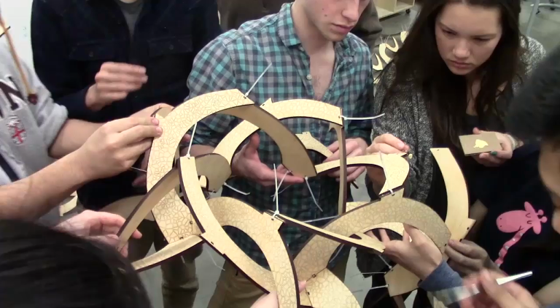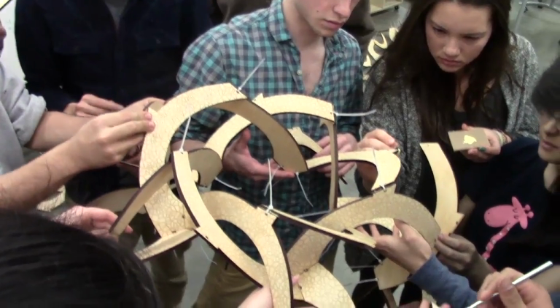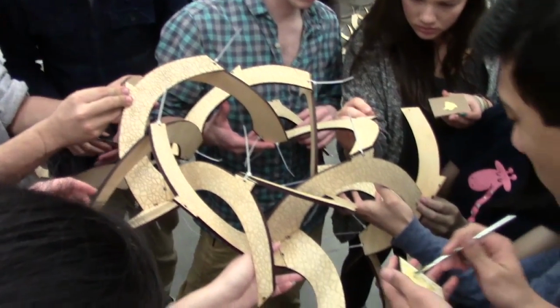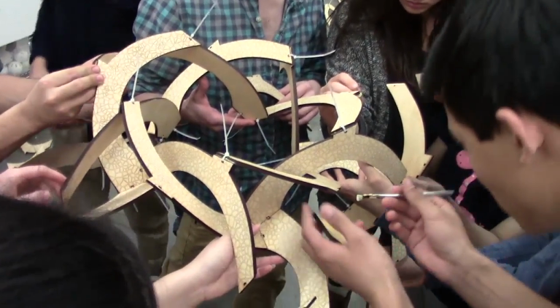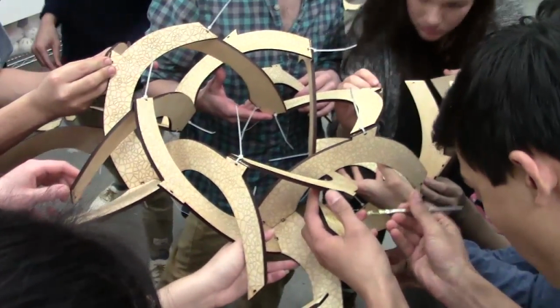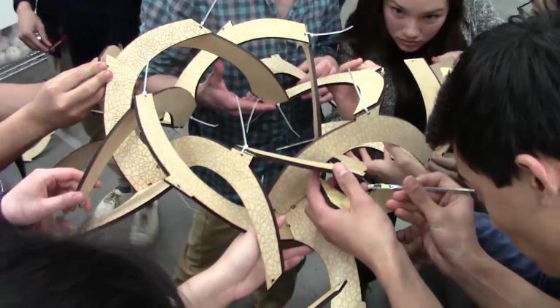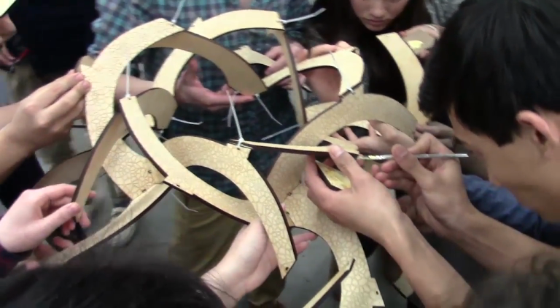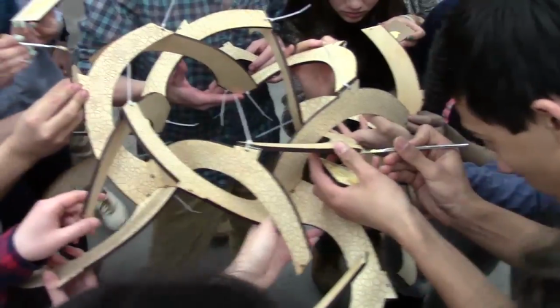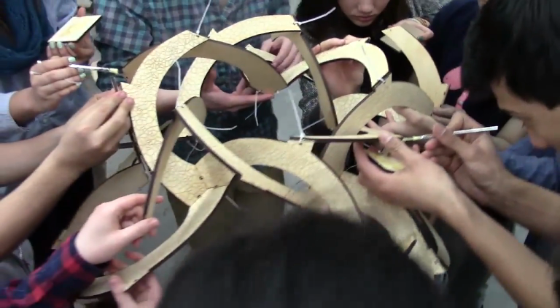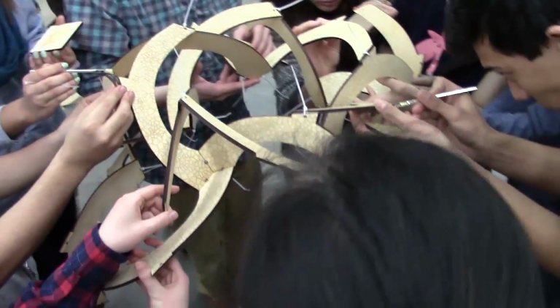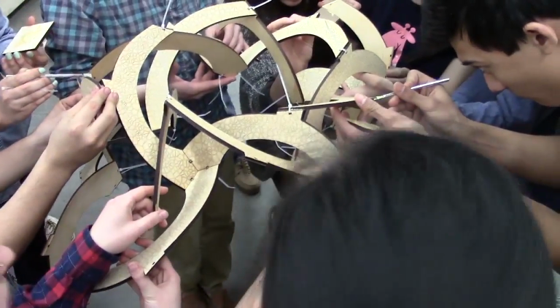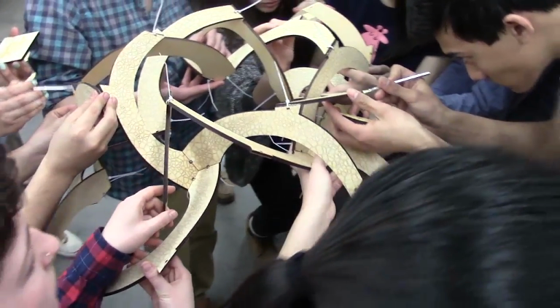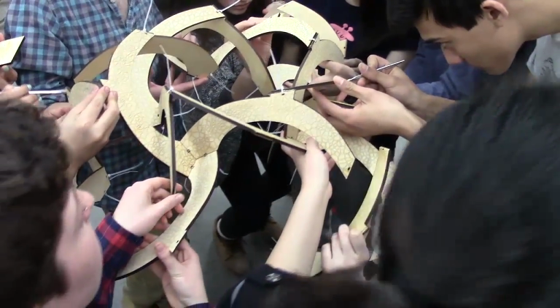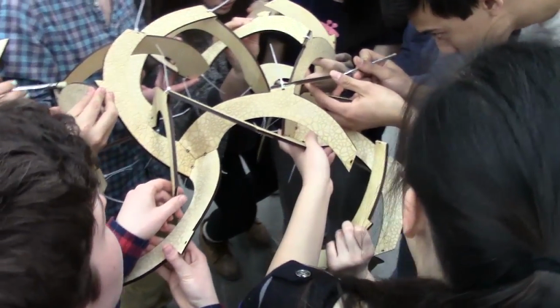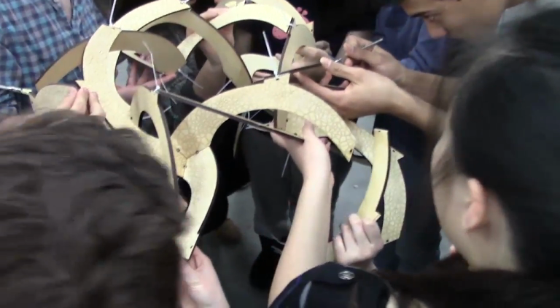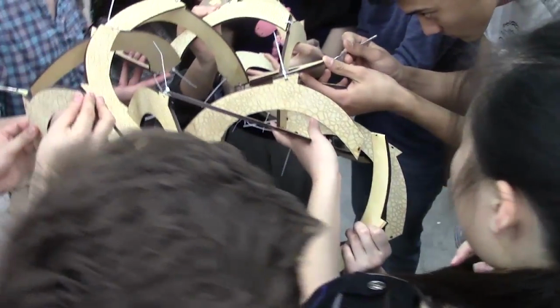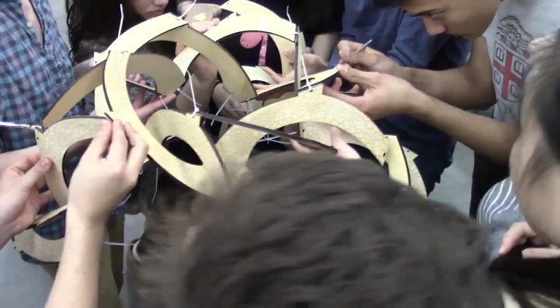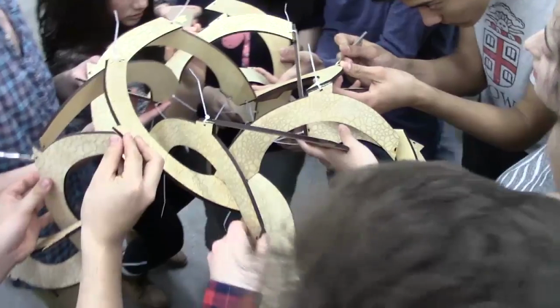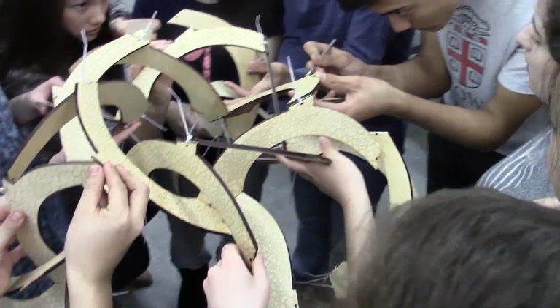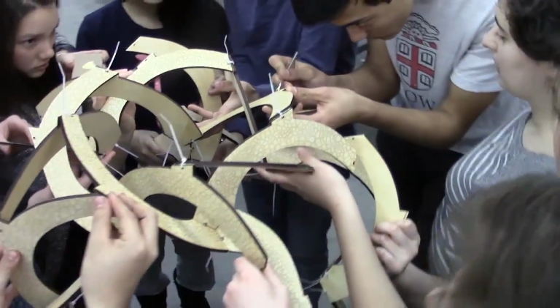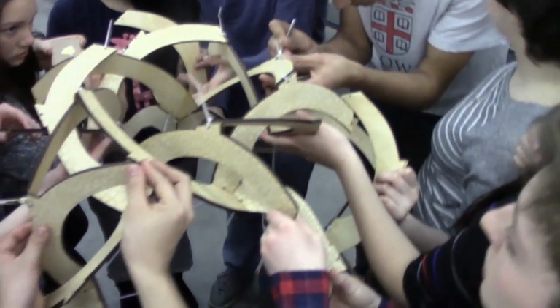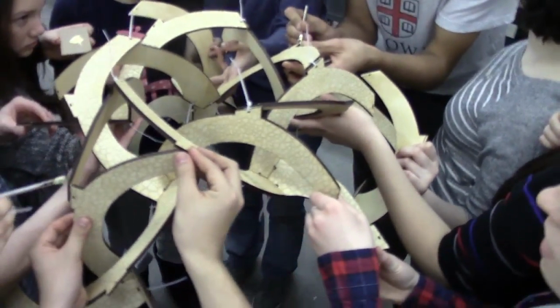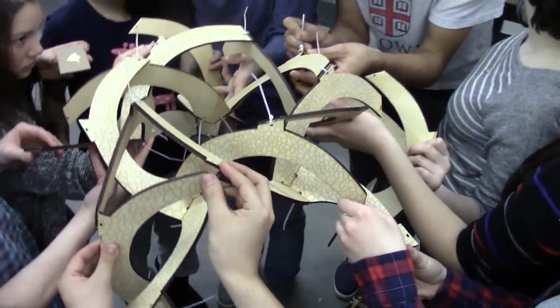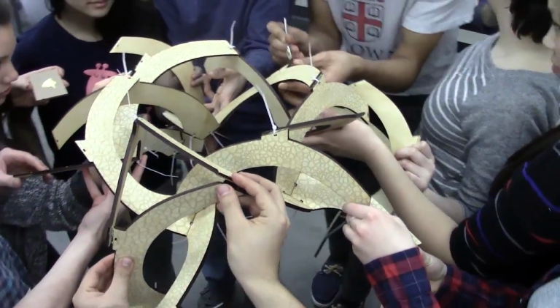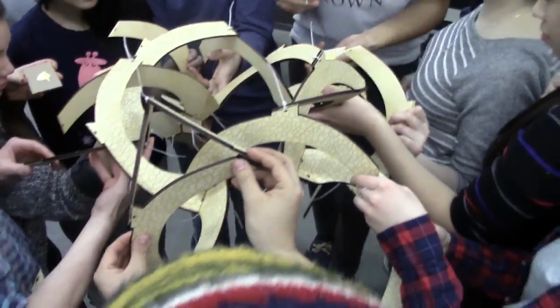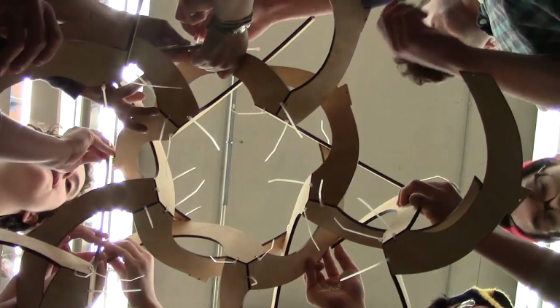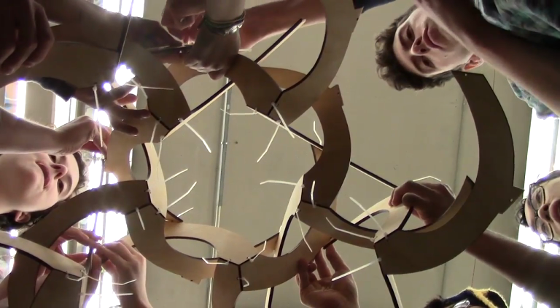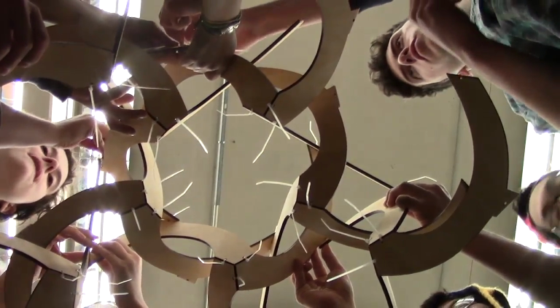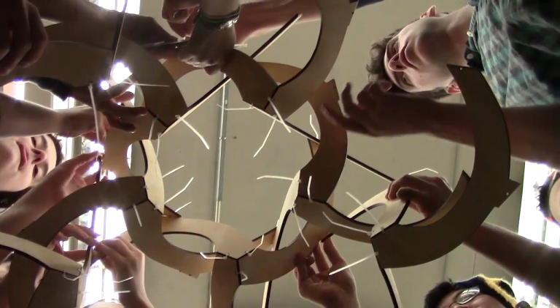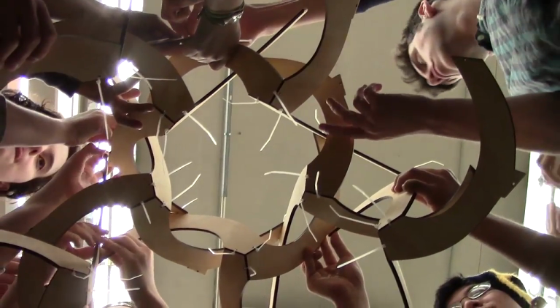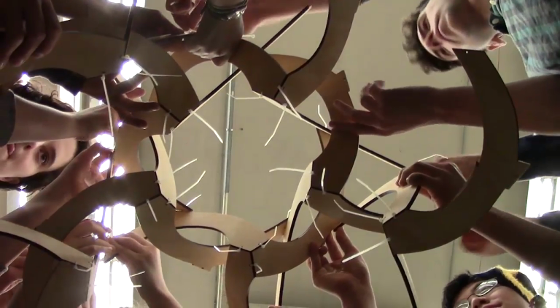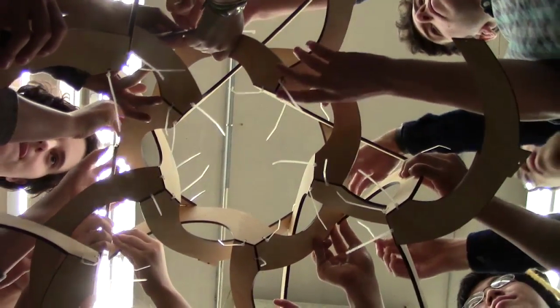When dry, we started assembling these three-part modules together. Five people hold the parts in the air, while five others apply the glue and connect the ties. There's a five-fold symmetry to the structure, which helps guide the assembly.